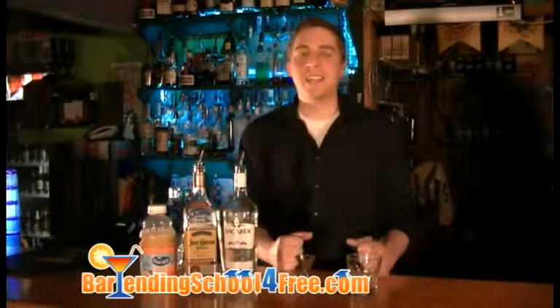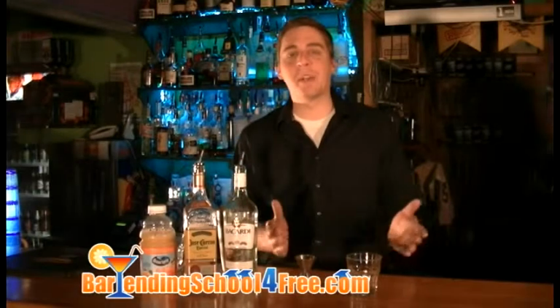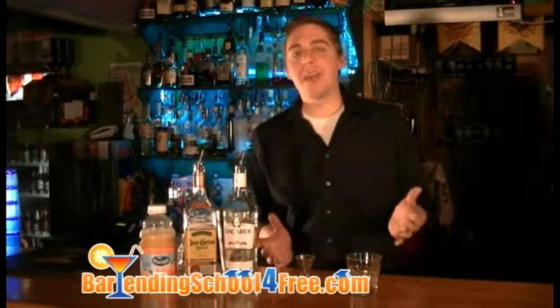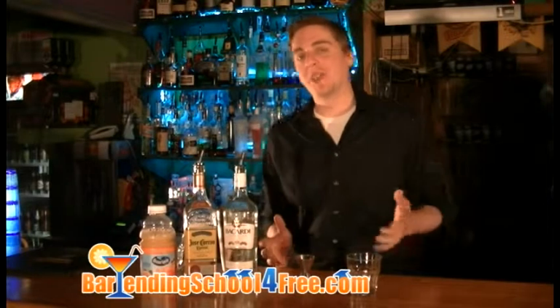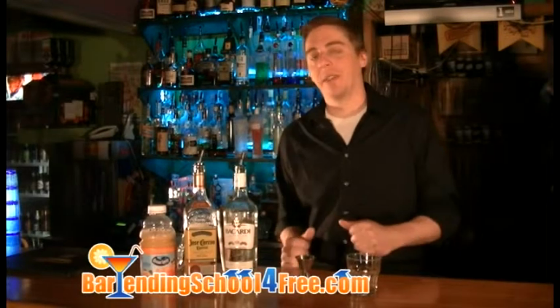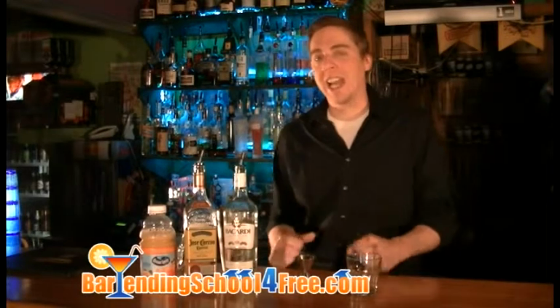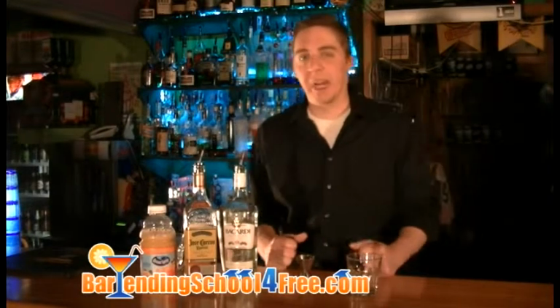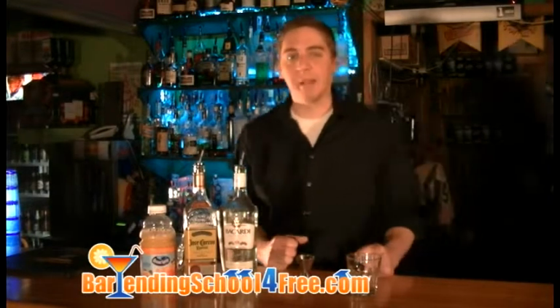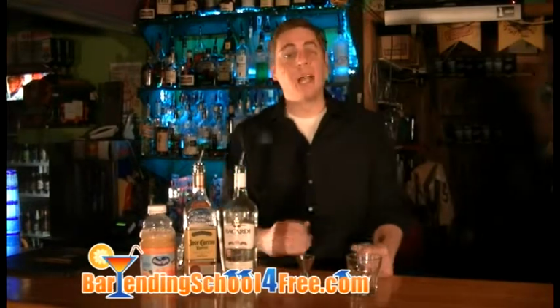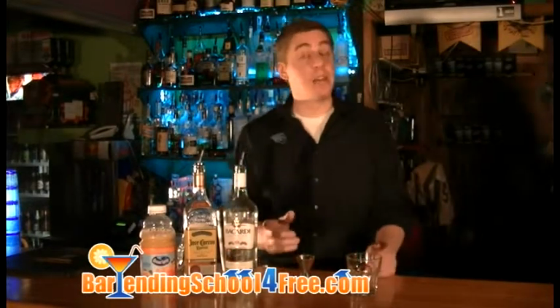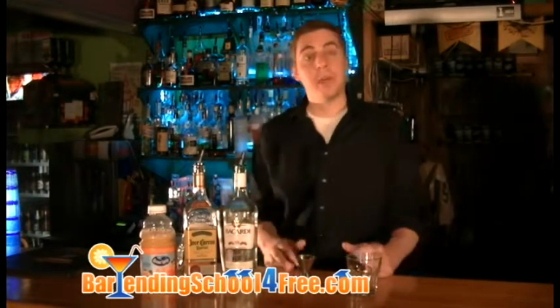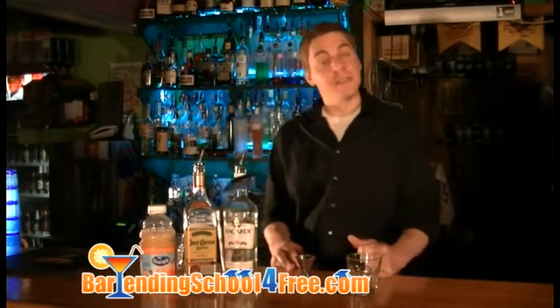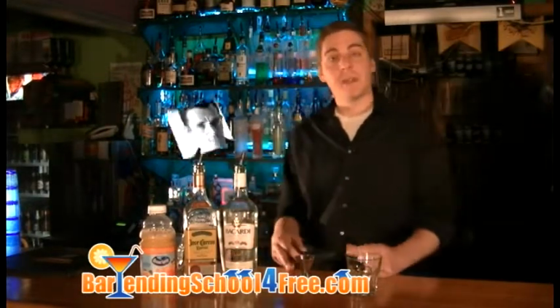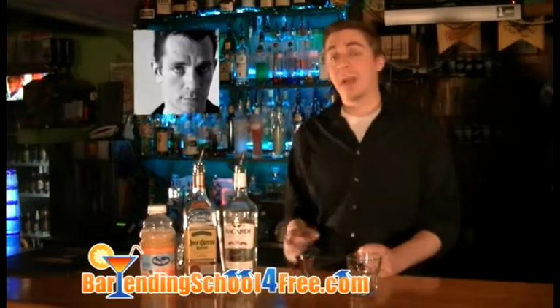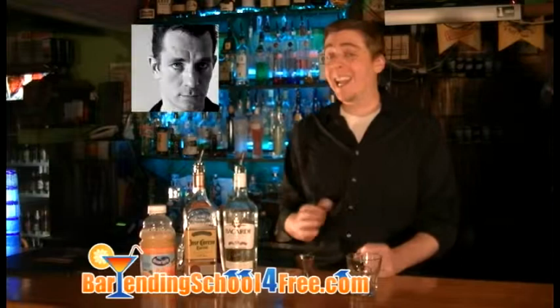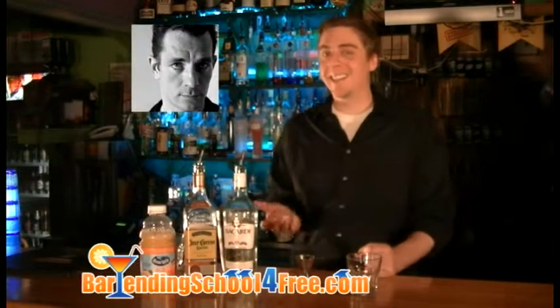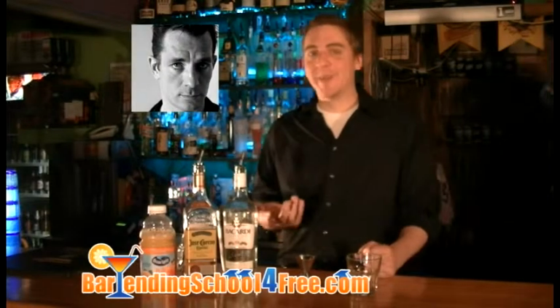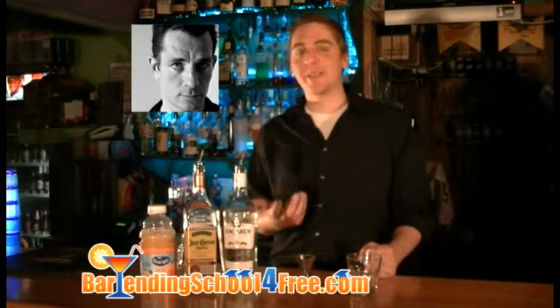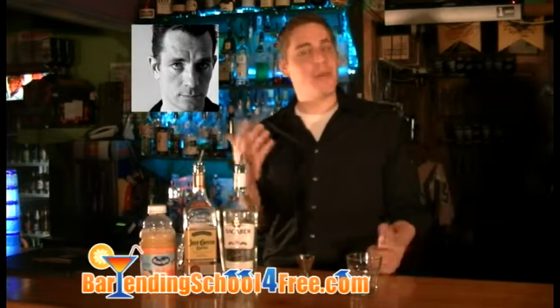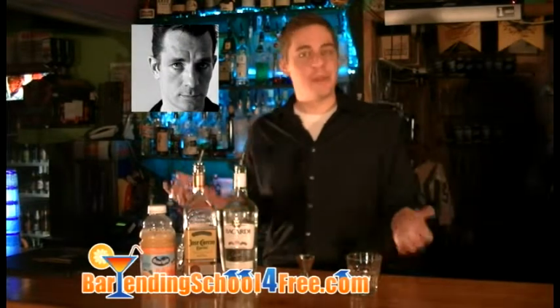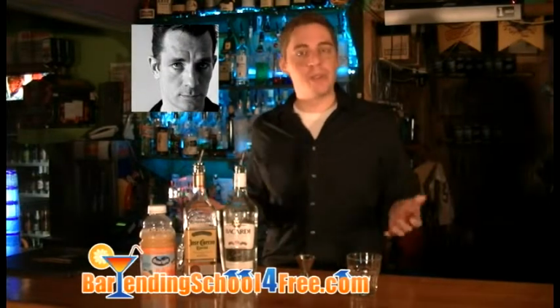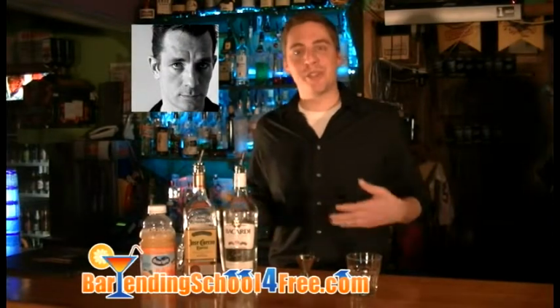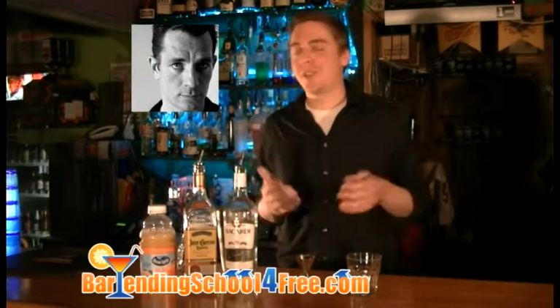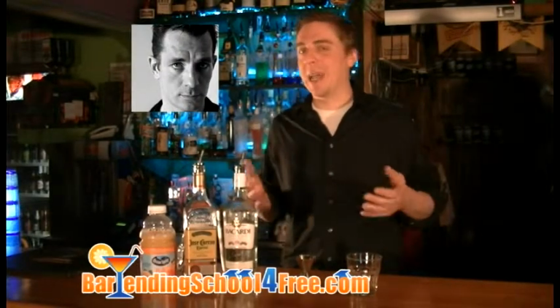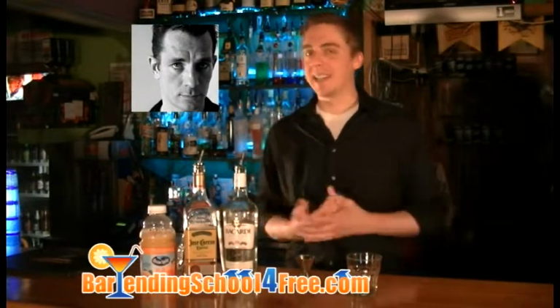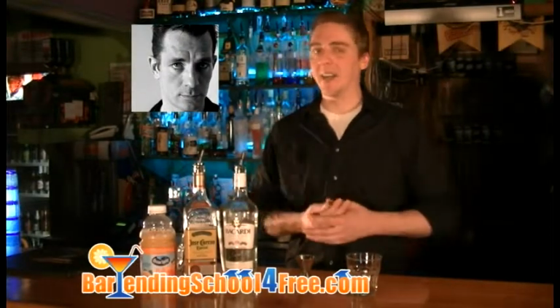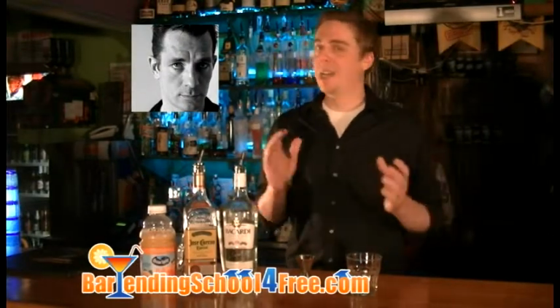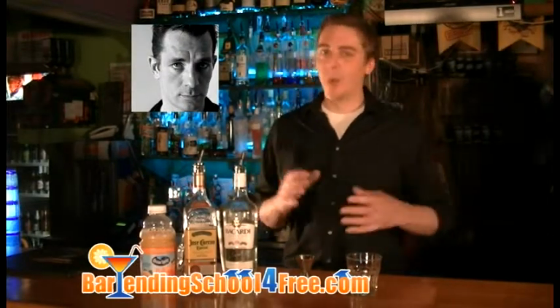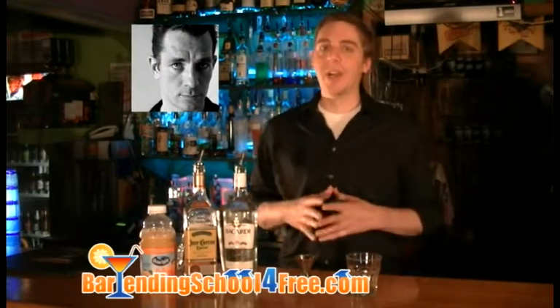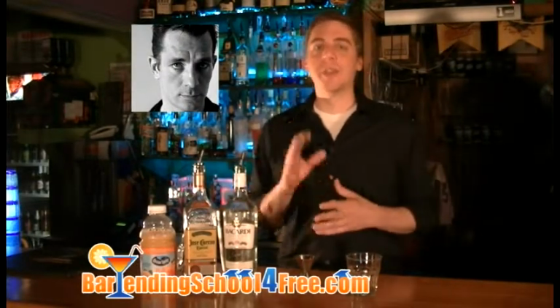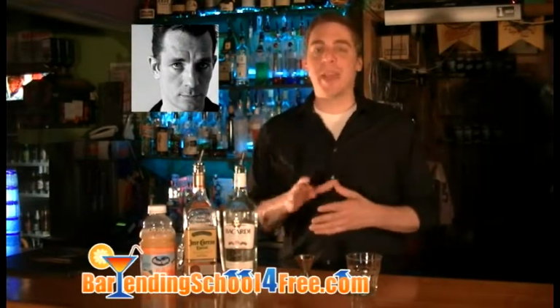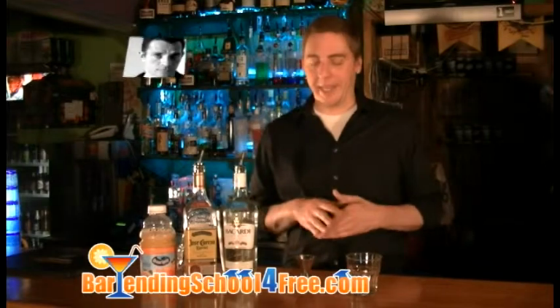Today we're going to show you how to make a drink called the Jack Kerouac. A lot of you are familiar with this famous author, and I can't honestly tell you if this is one of his favorite drinks or just a drink named in his honor. One way or another, we're going to show you how to make it.